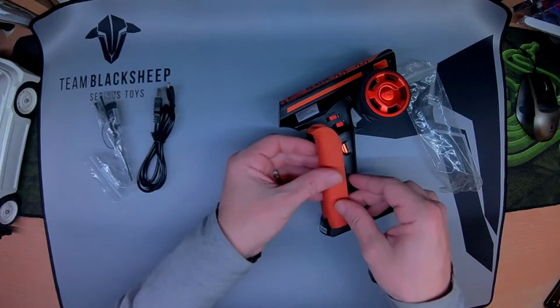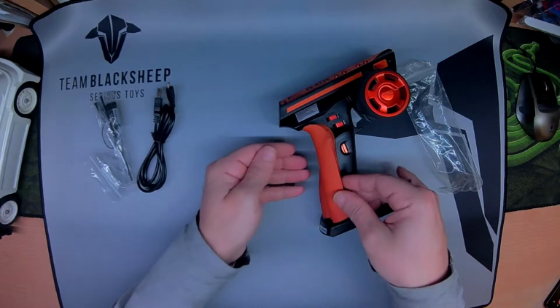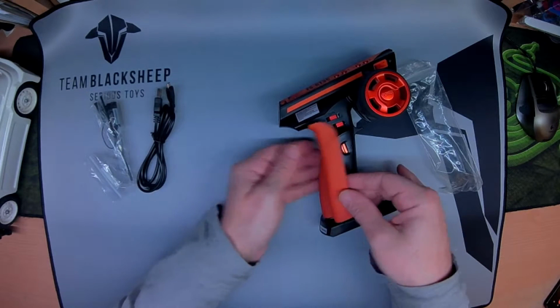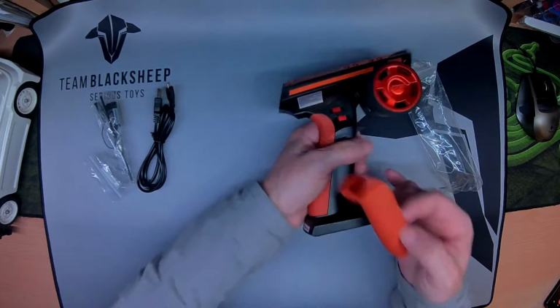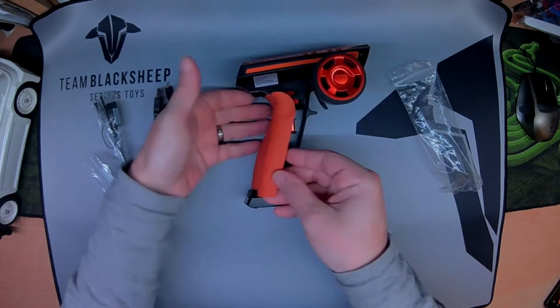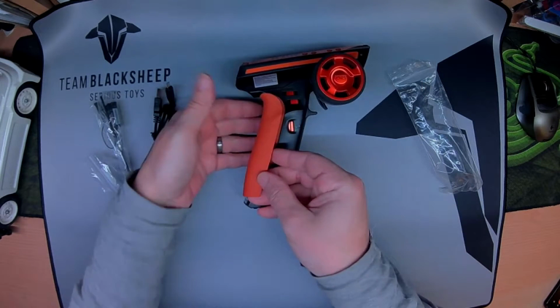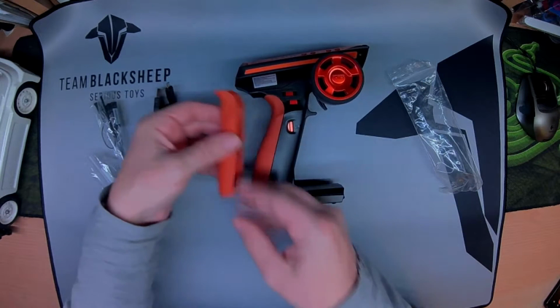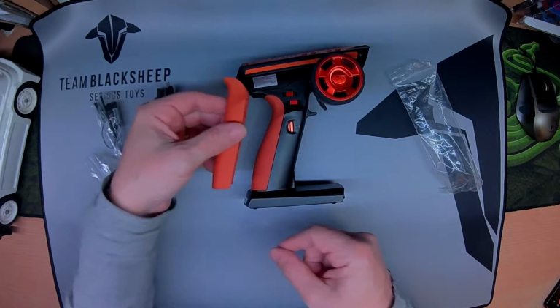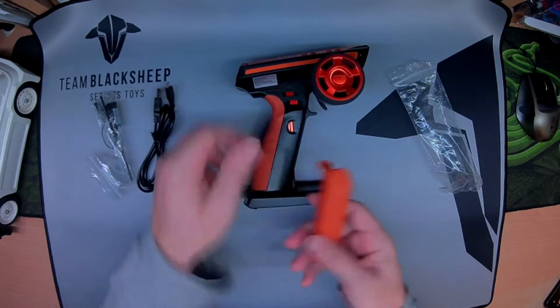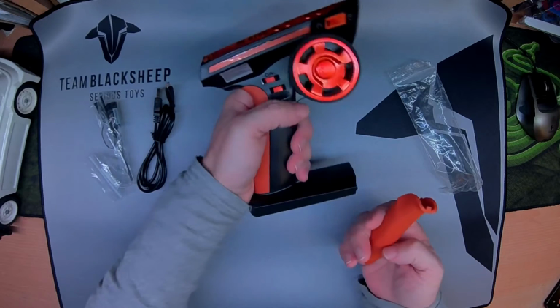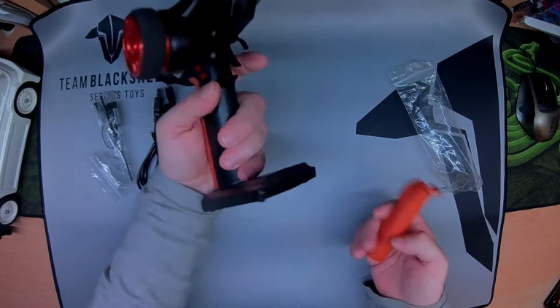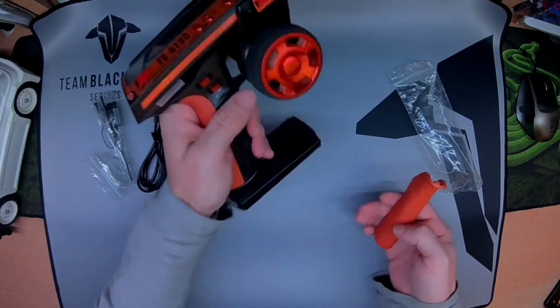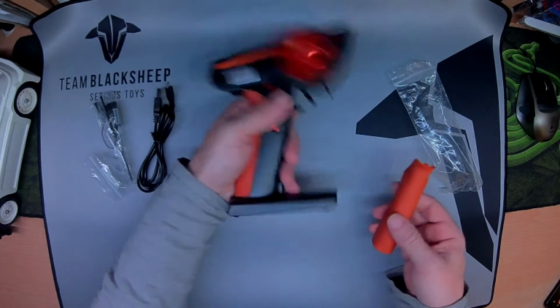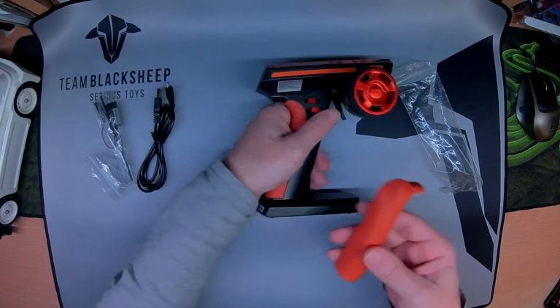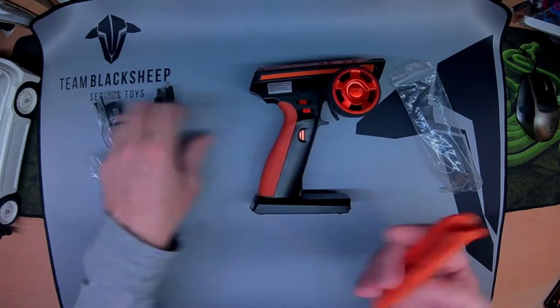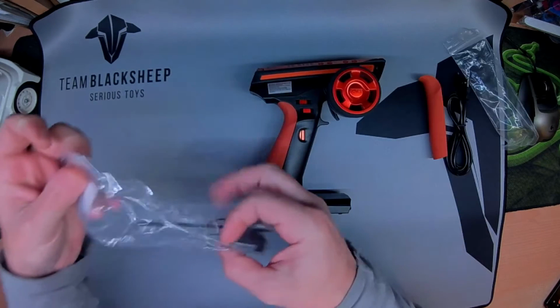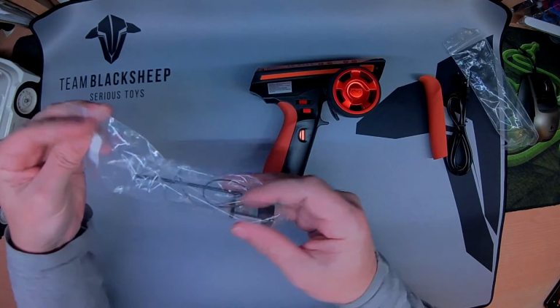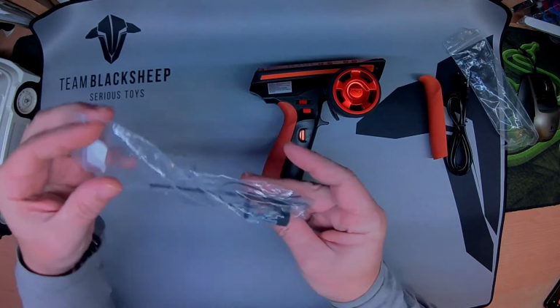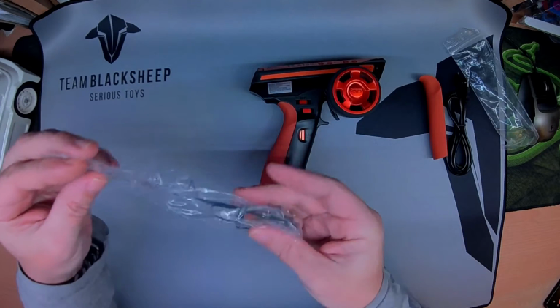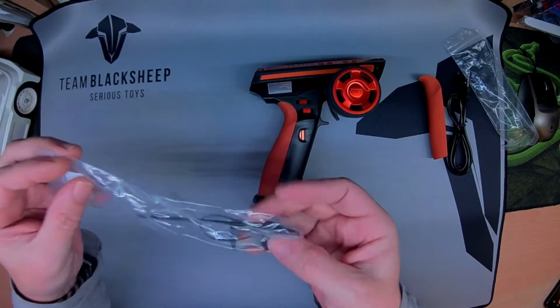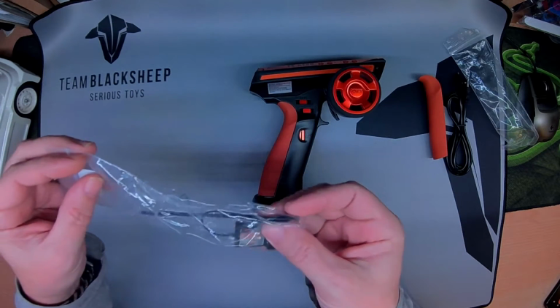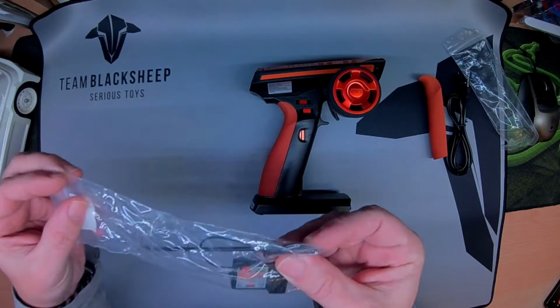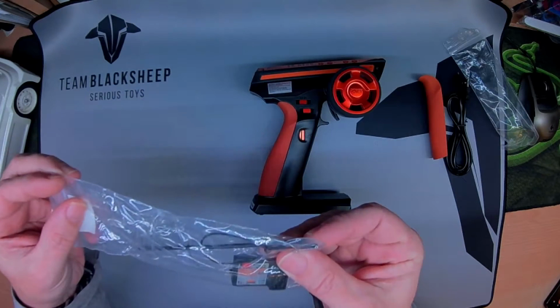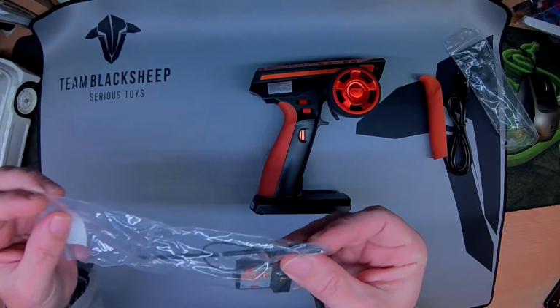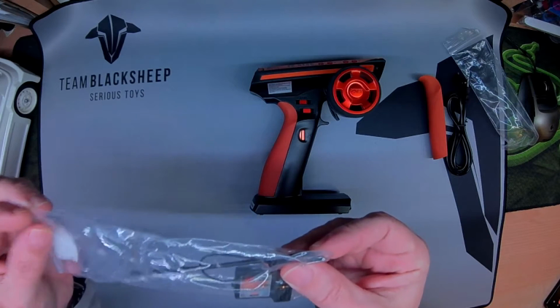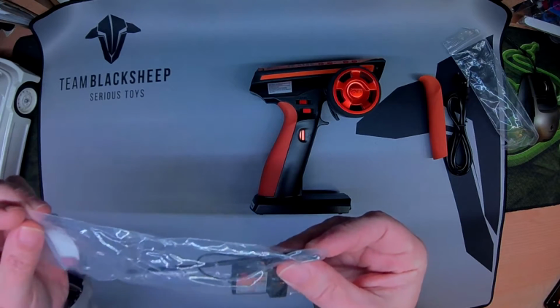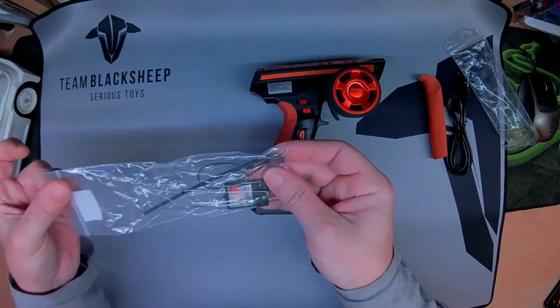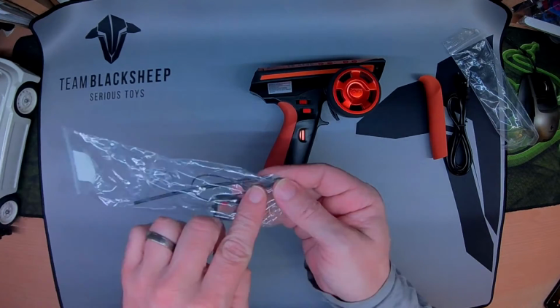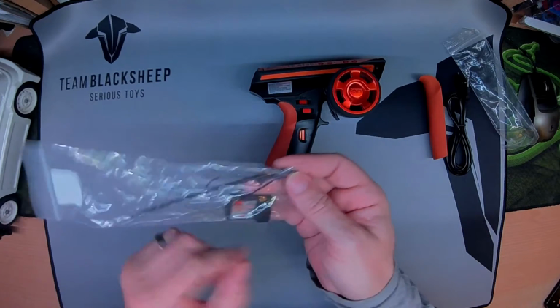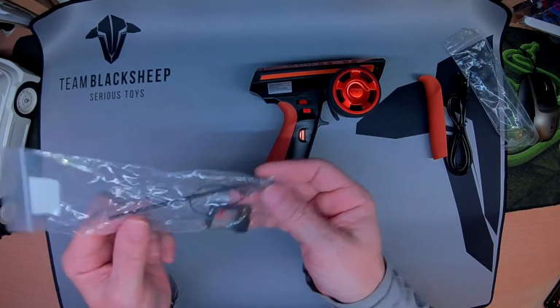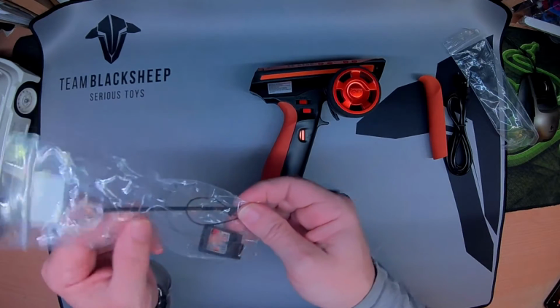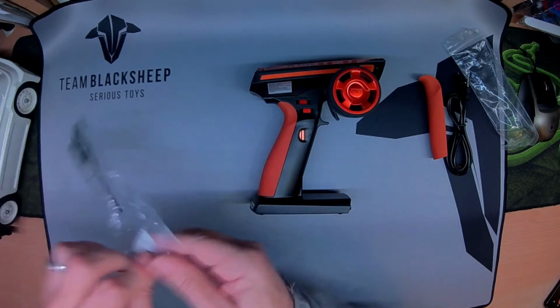Different style grip depending on how big your hands are or what you like. This one feels alright and I've got large hands. In here we have the receiver. It's an FS-GR3E — three channel, bind plug and a little tube.